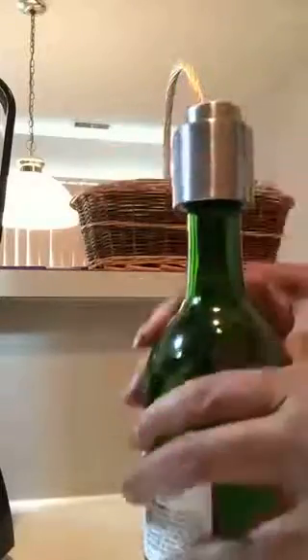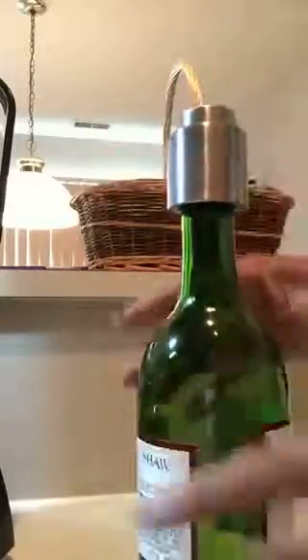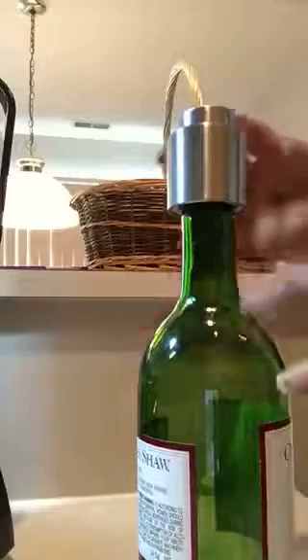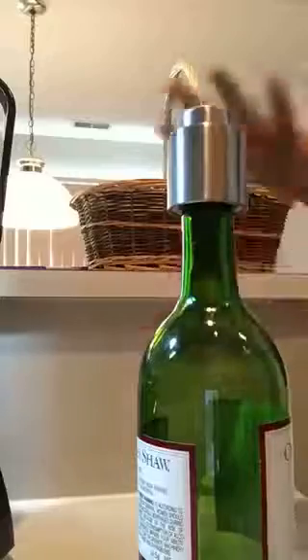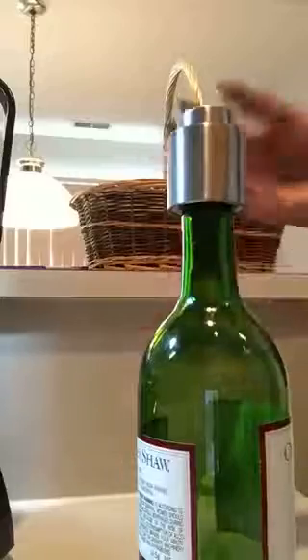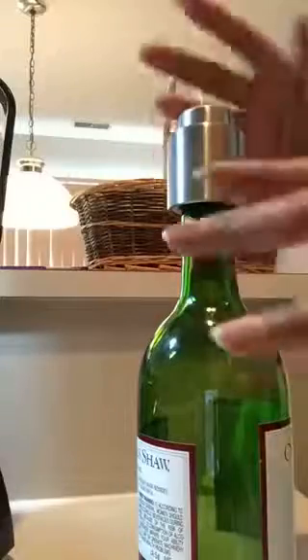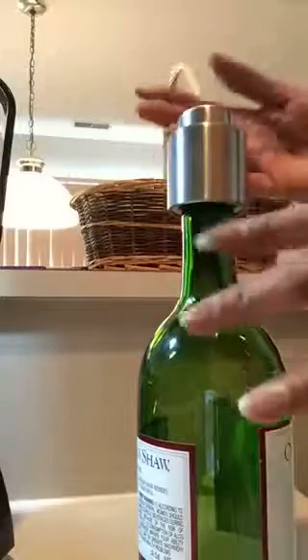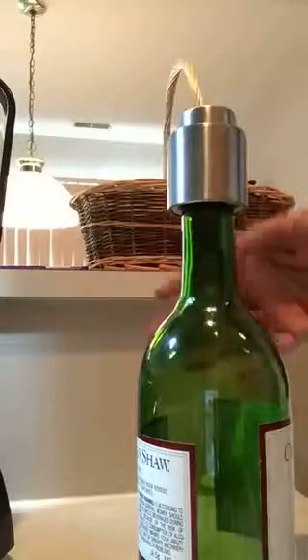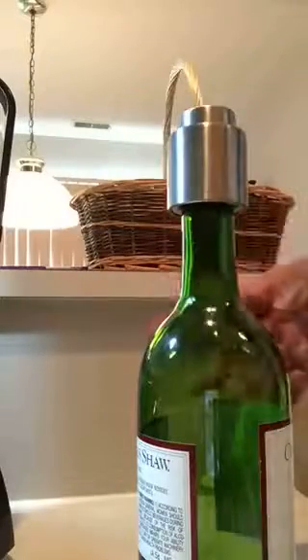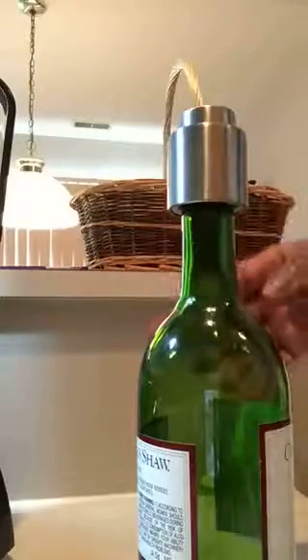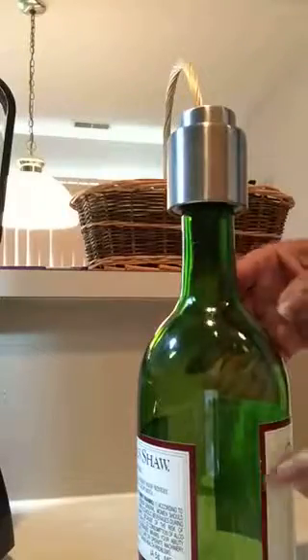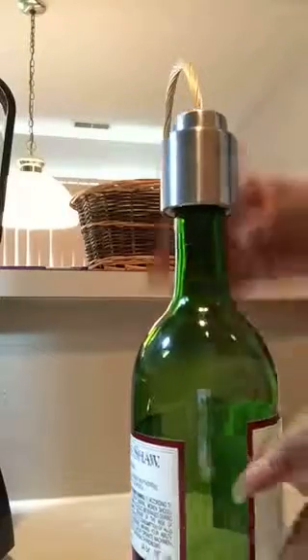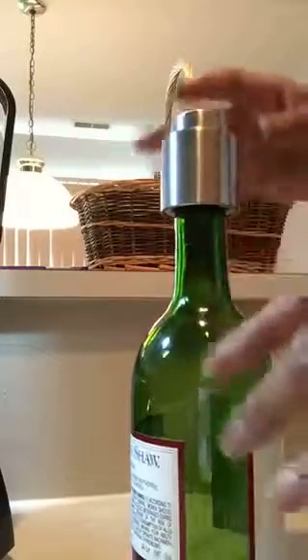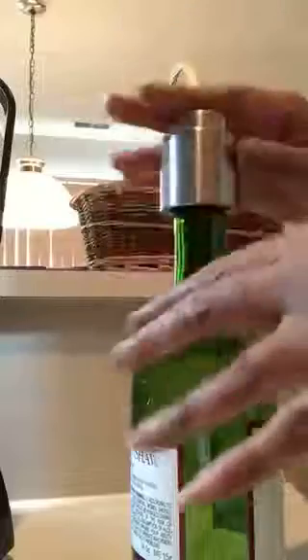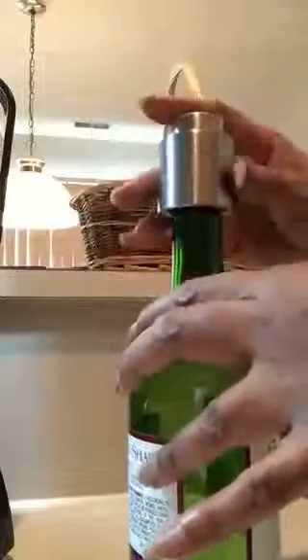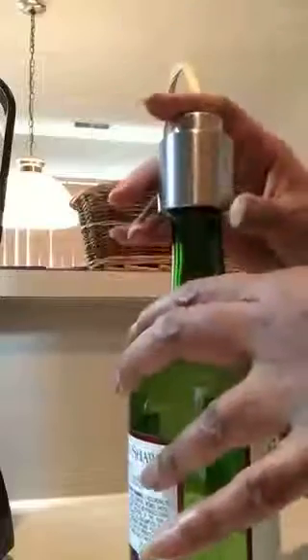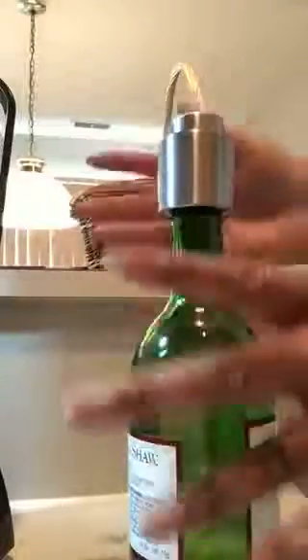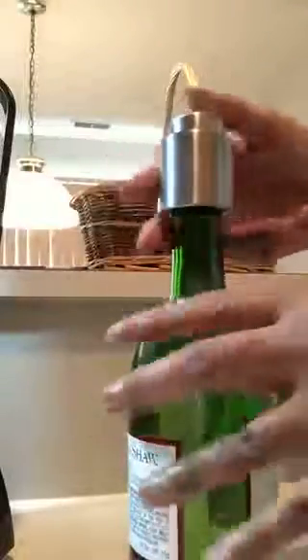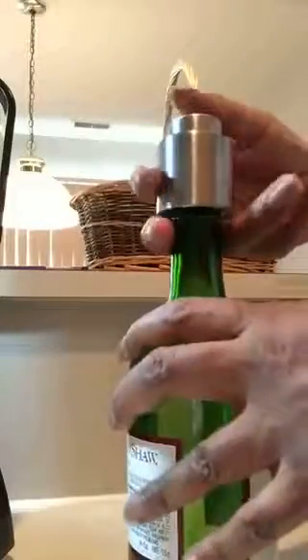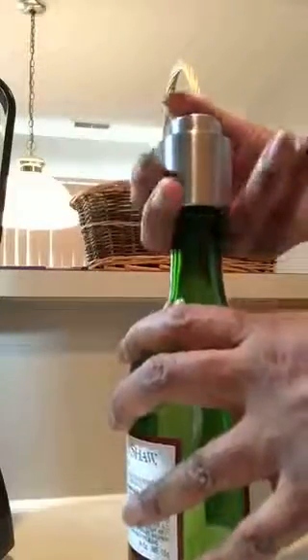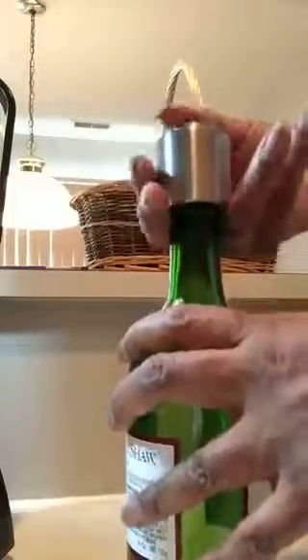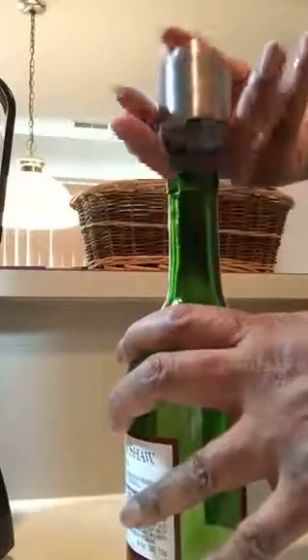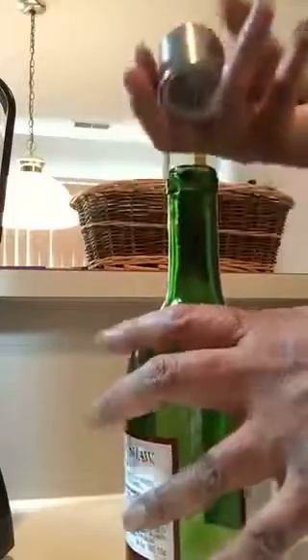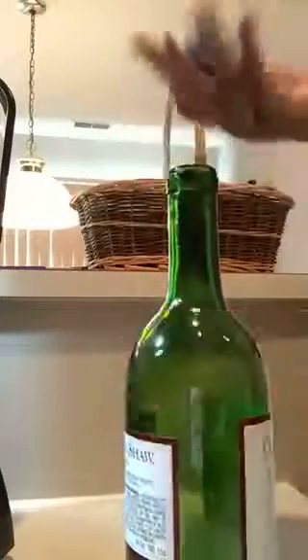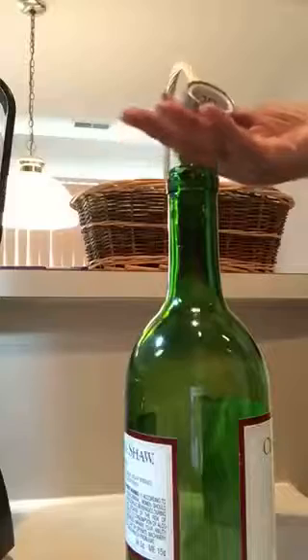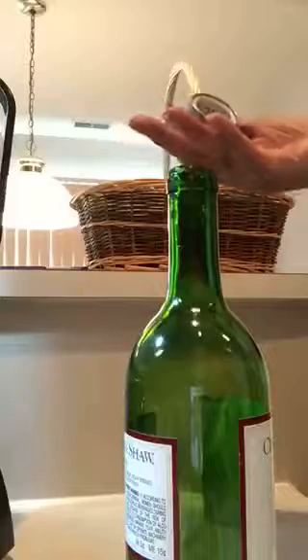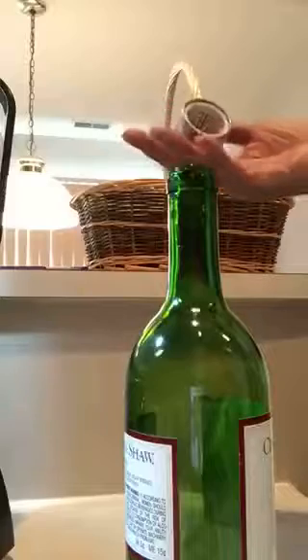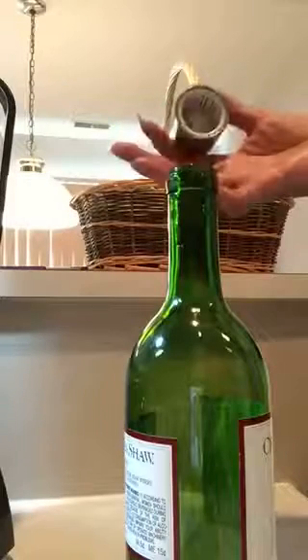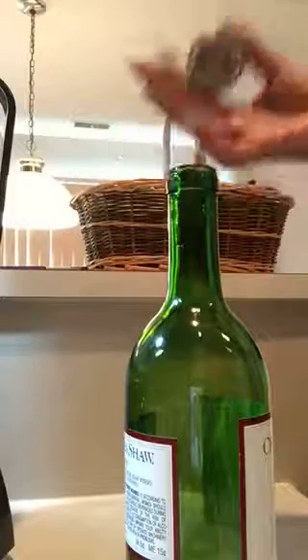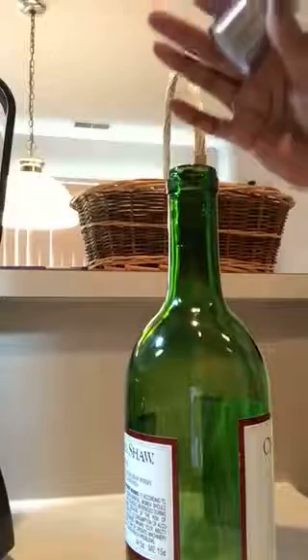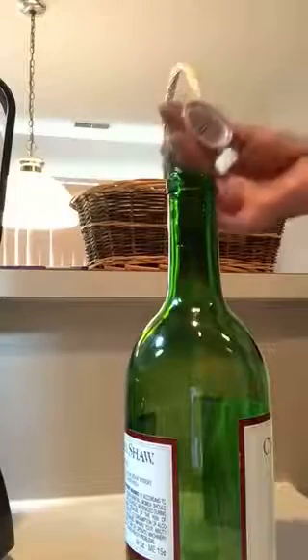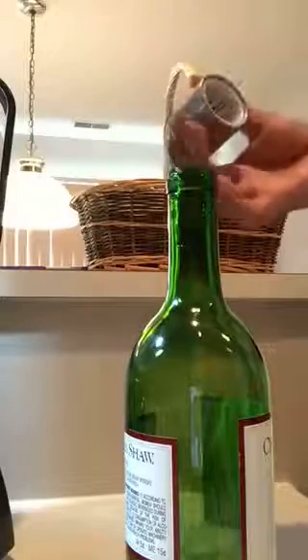I like this because it doesn't require a lot of work. And when you want to take it off, just press the button and take off the cap. Very simple to use.